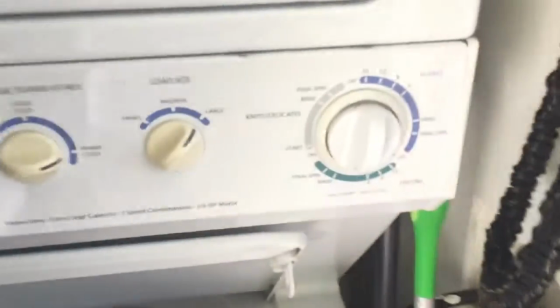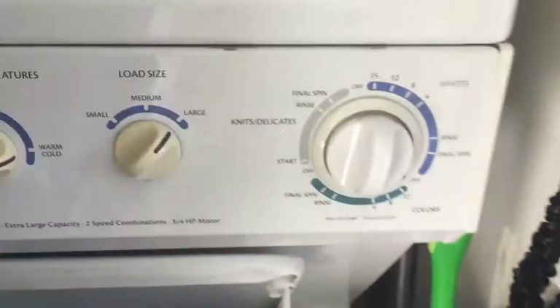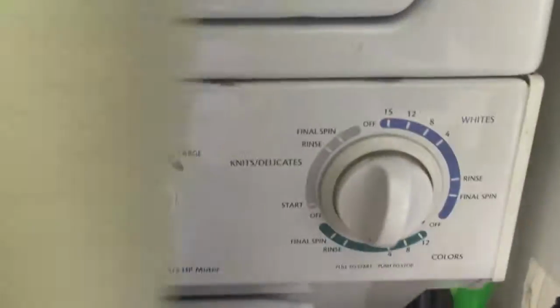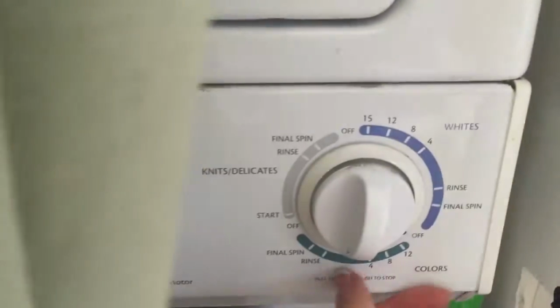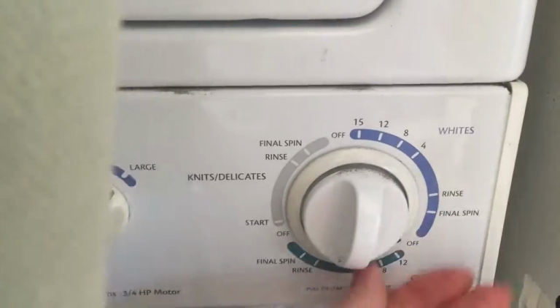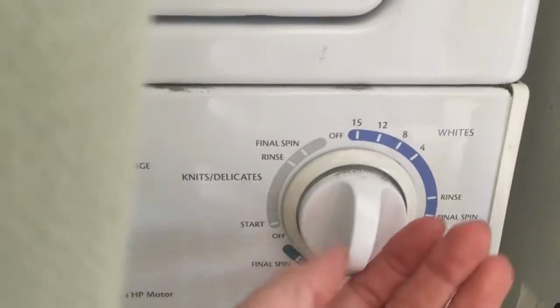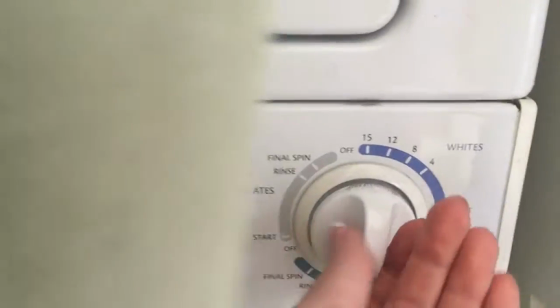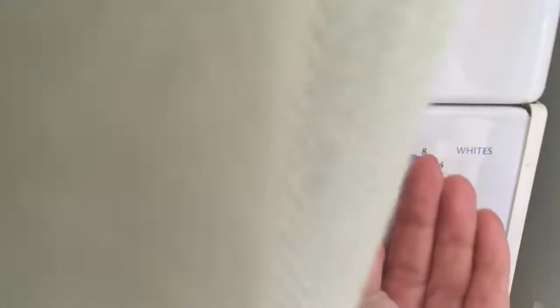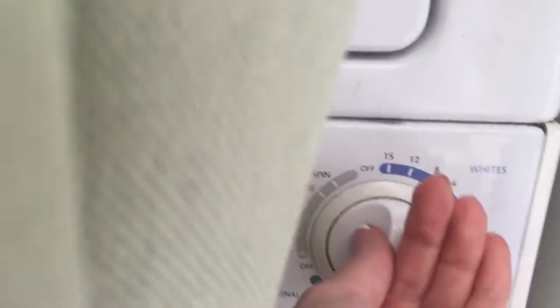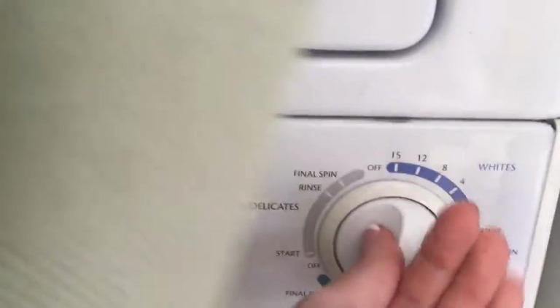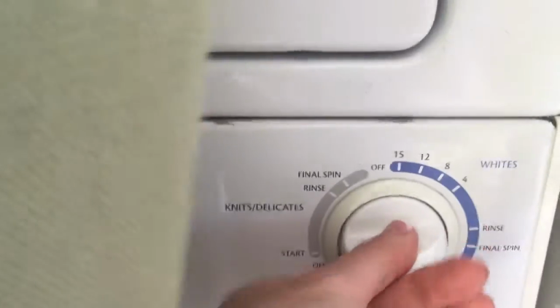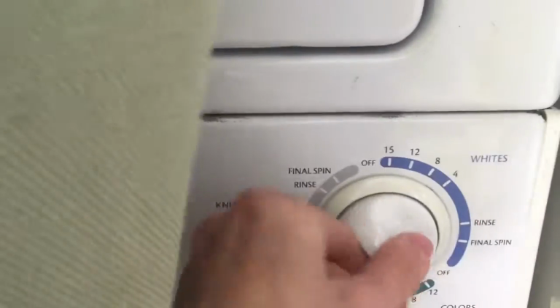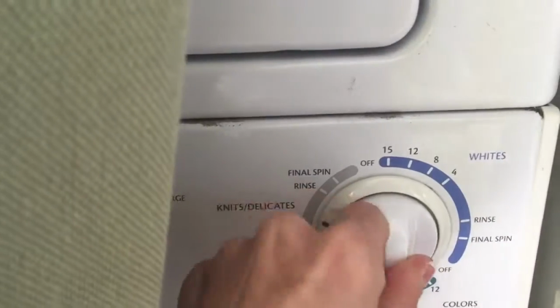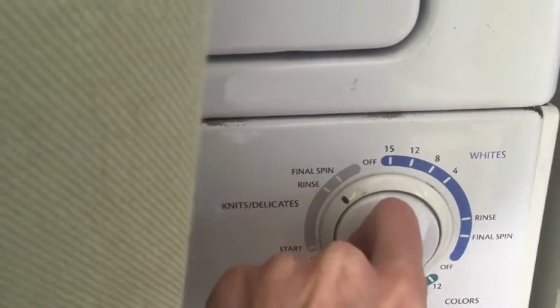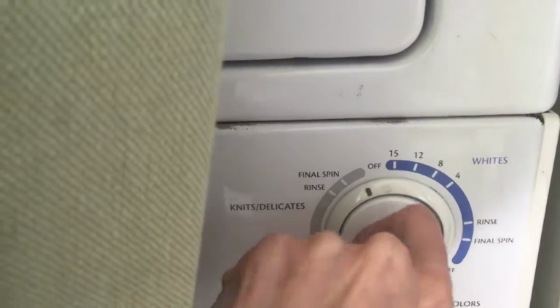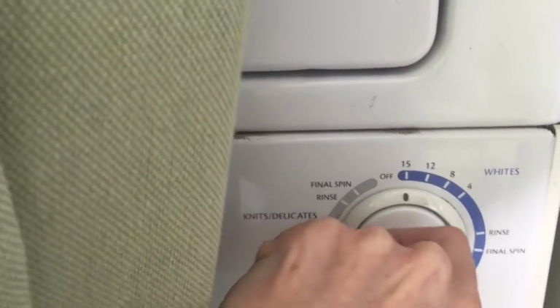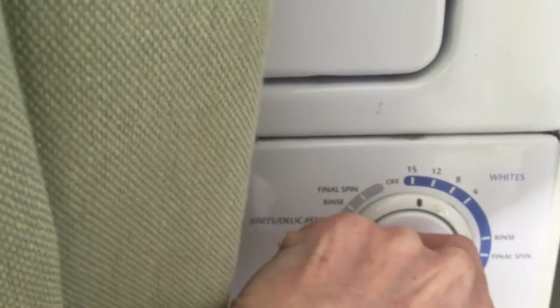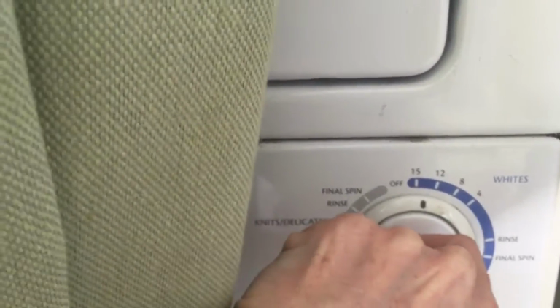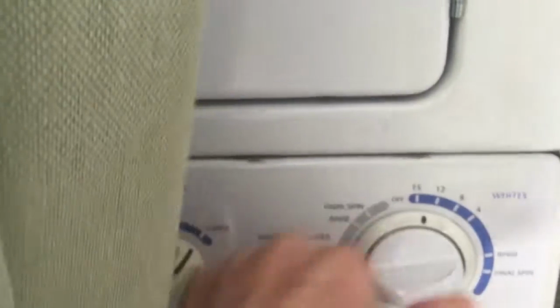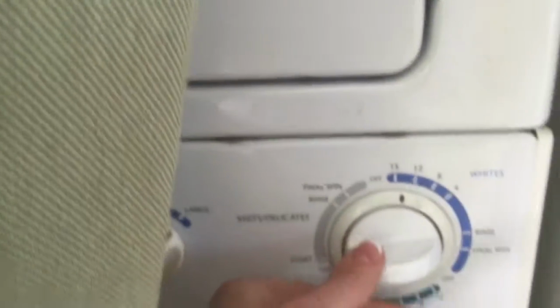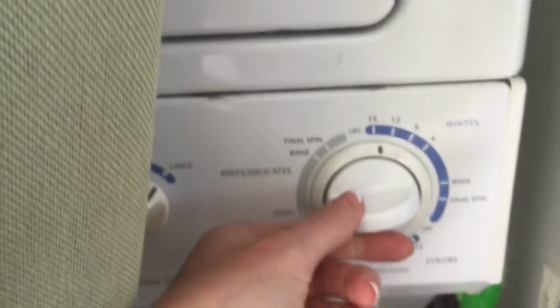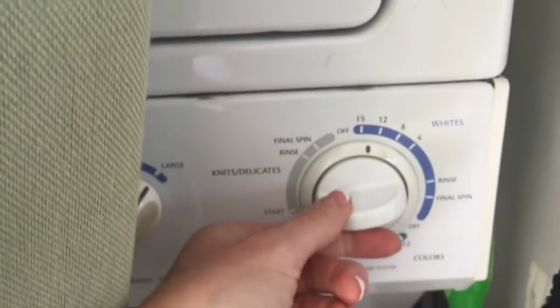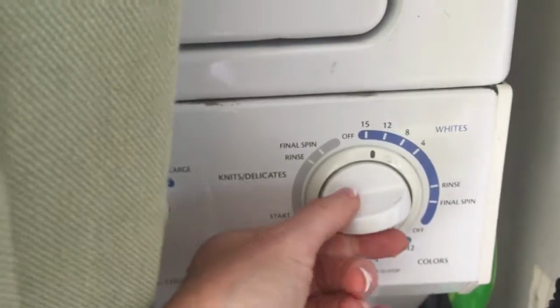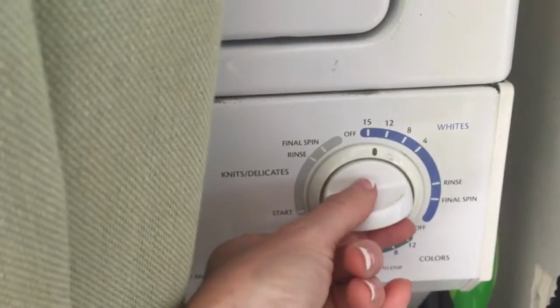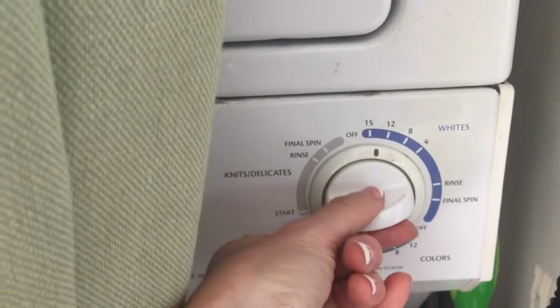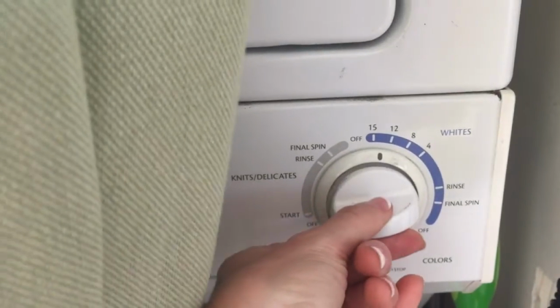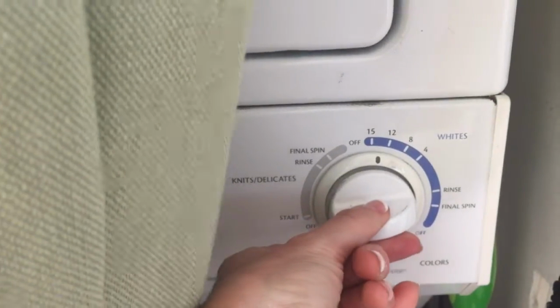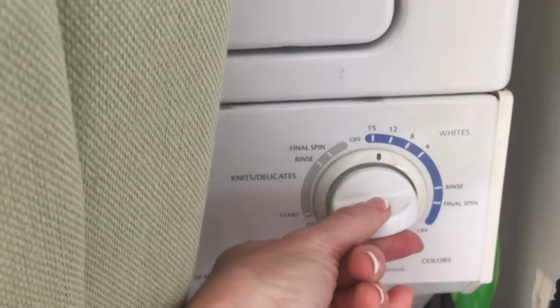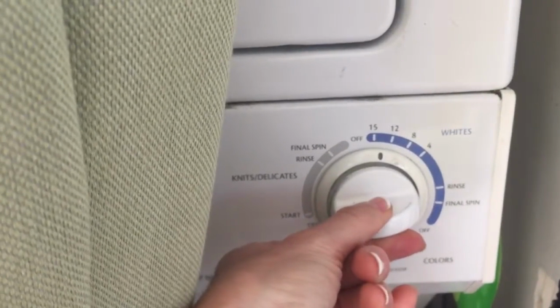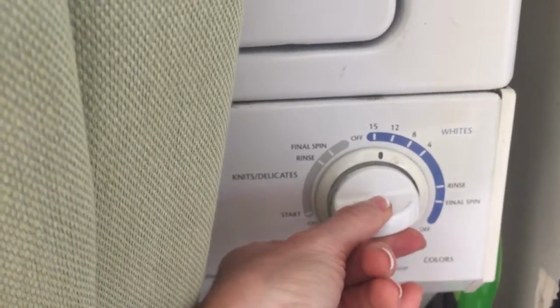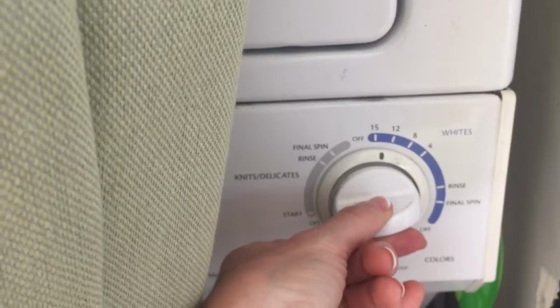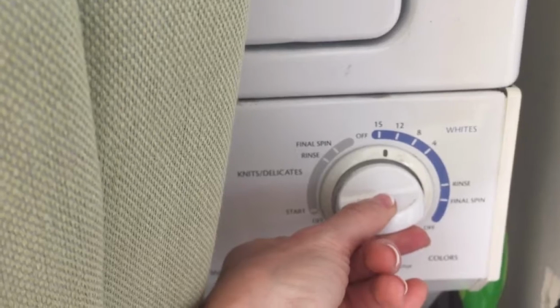This is how you set the washer to go. Push in, turn to the top of the blue, pull out to start the water.